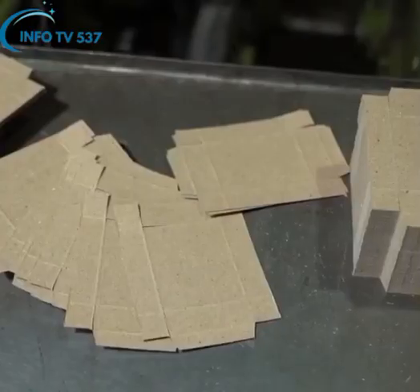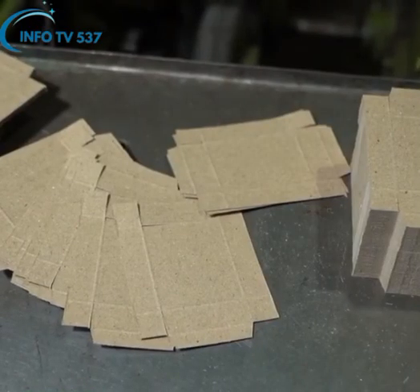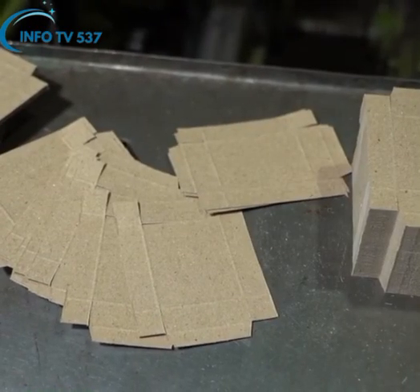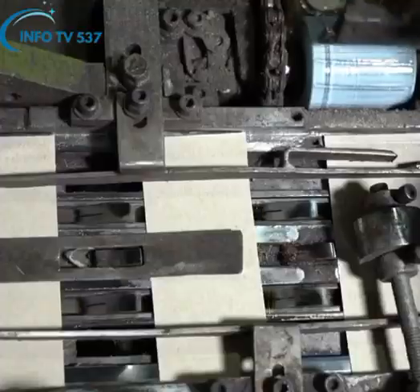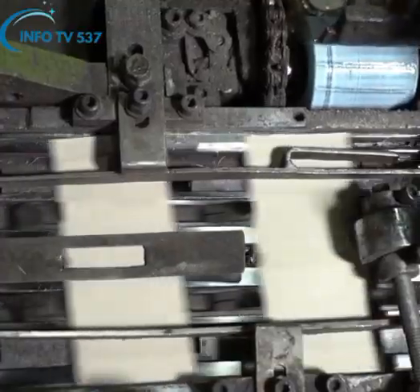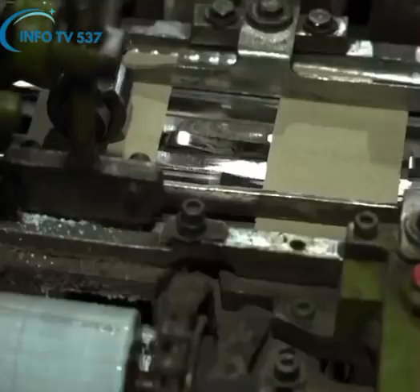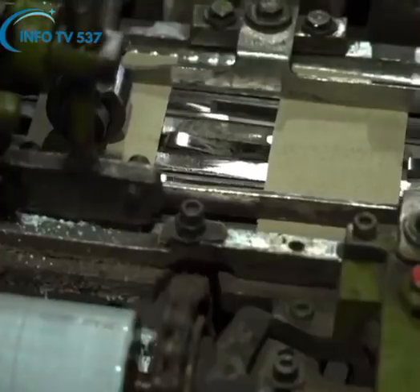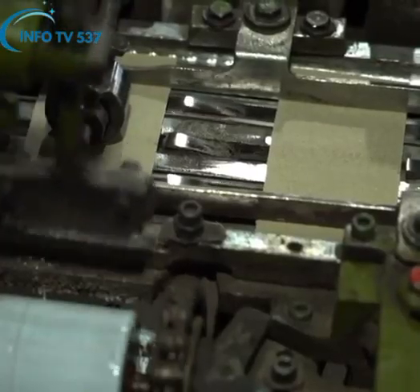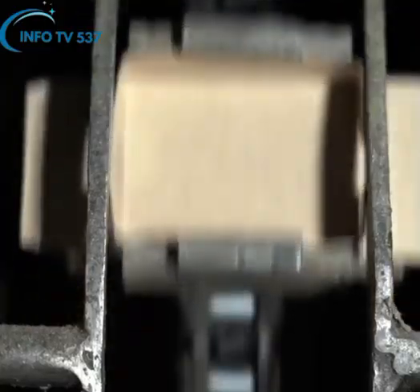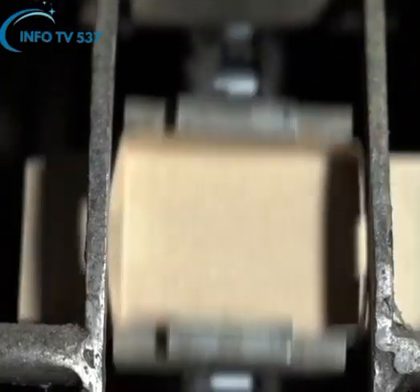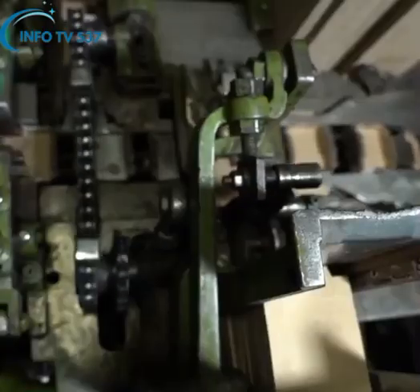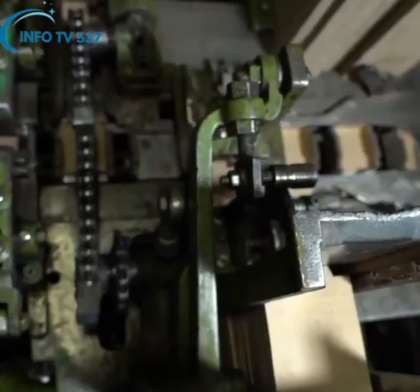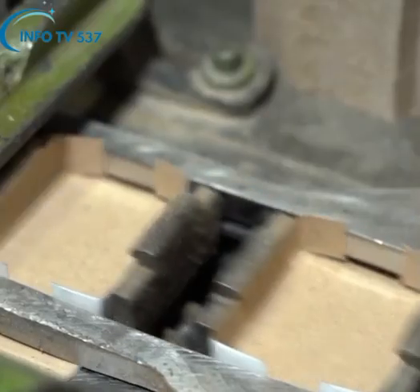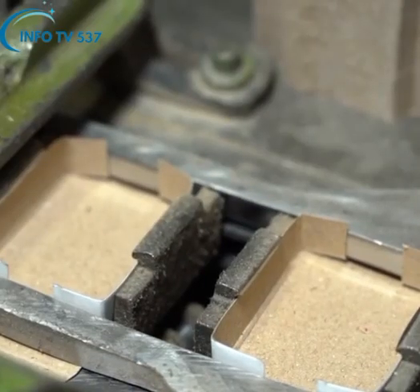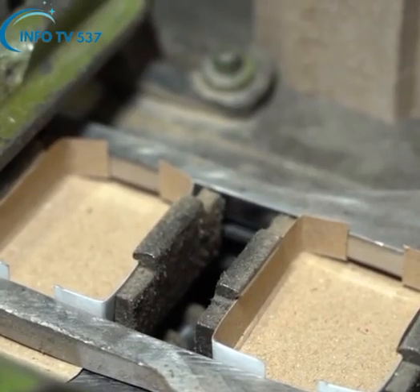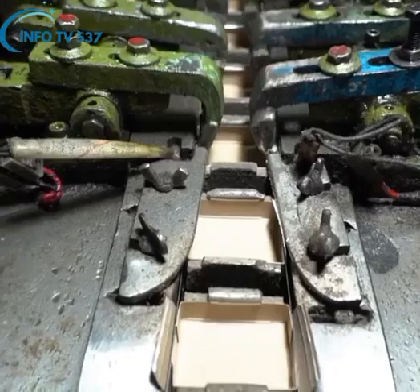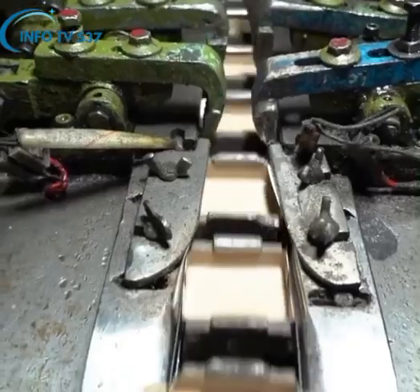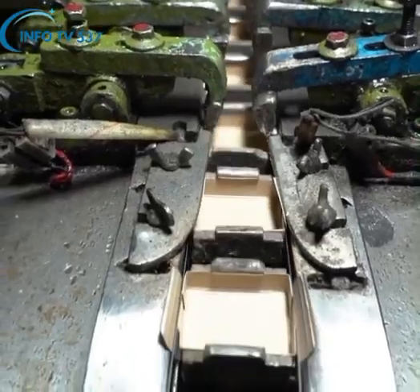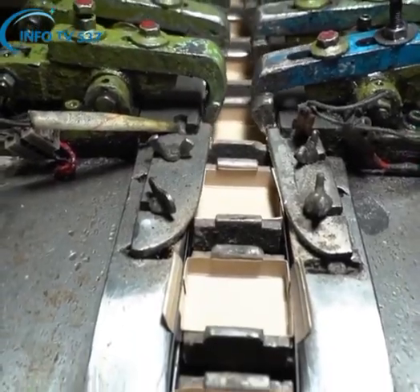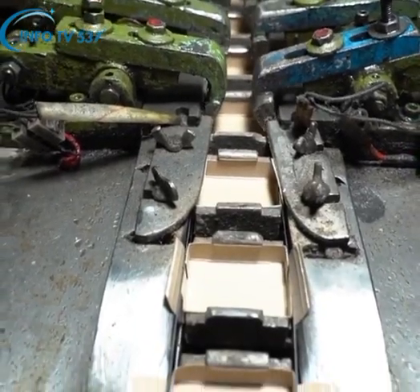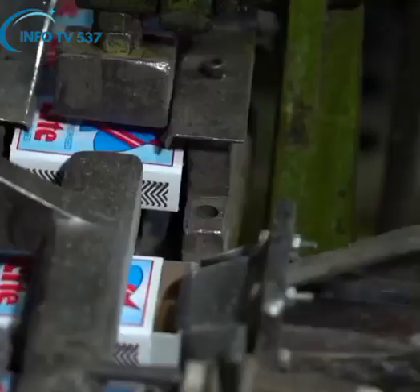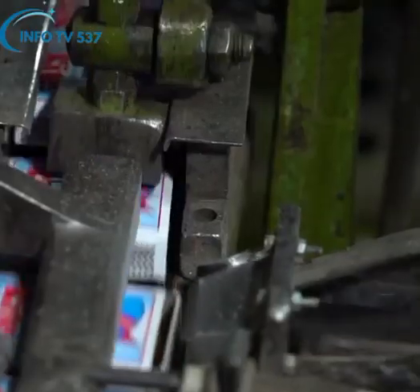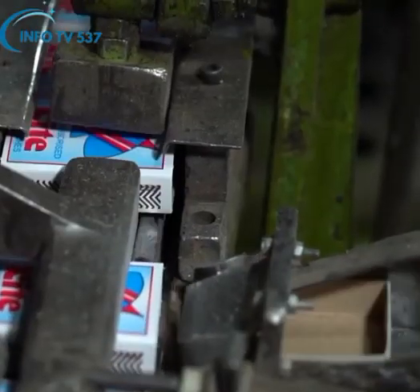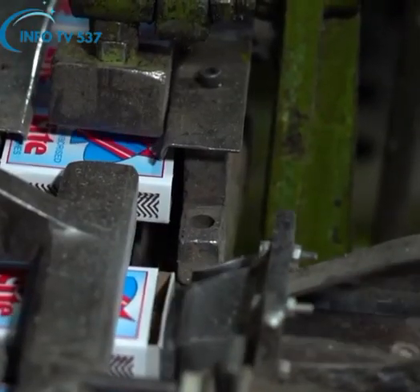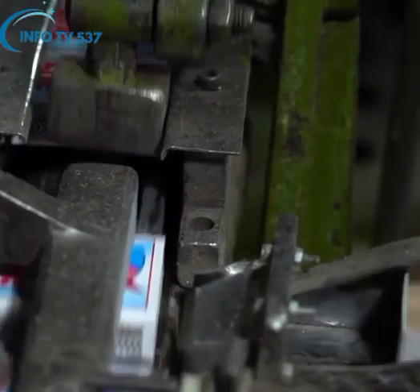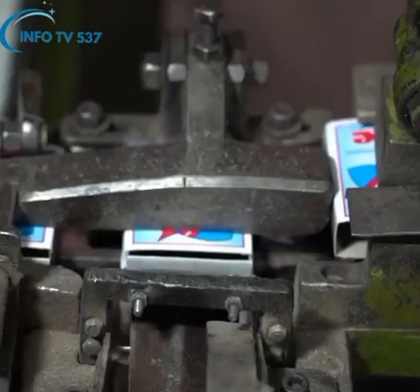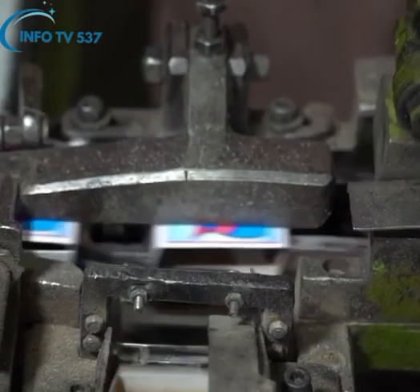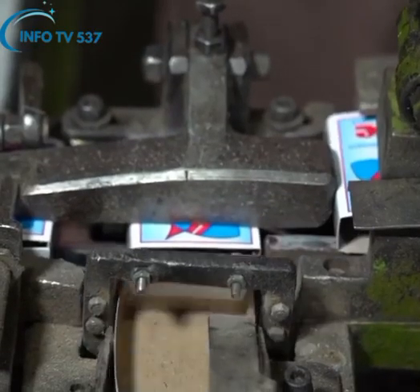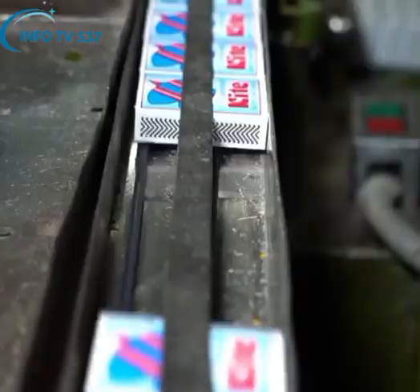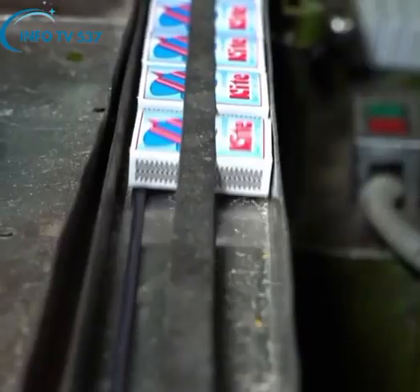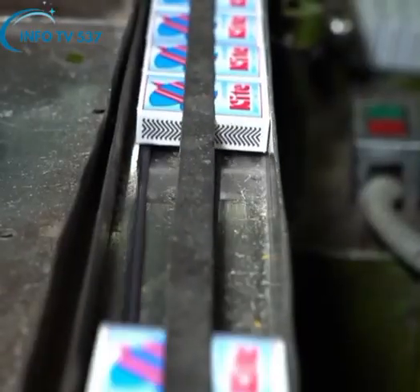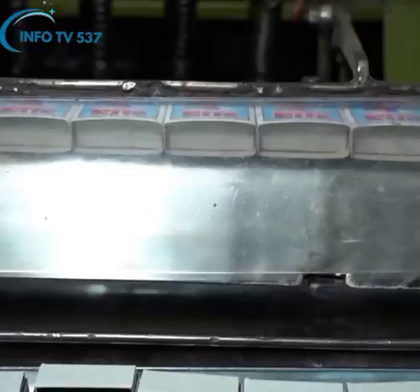The cut pattern is installed in two separate chambers of the automatic machine in the box making section. On this machine, the match boxes are made by folding the cardboards very beautifully and shaping the internal and external body.